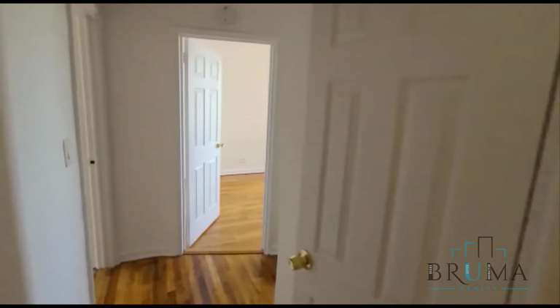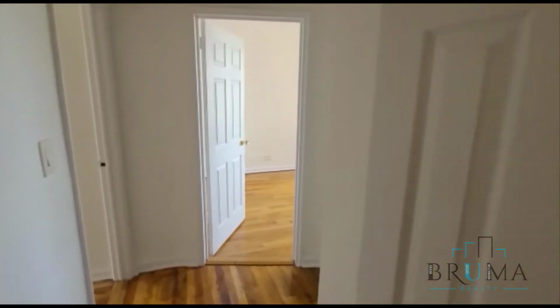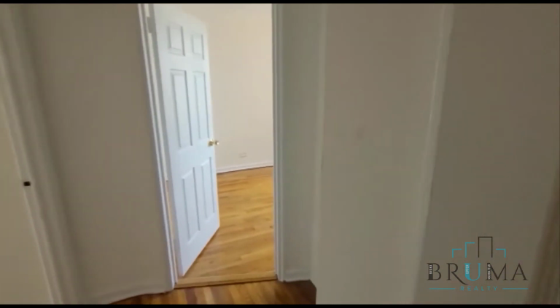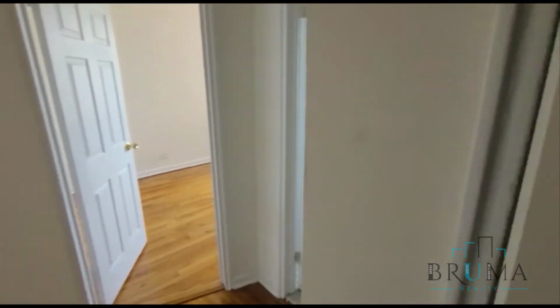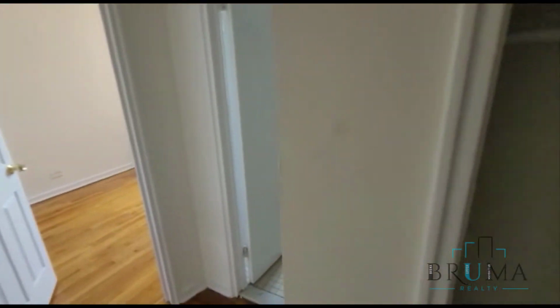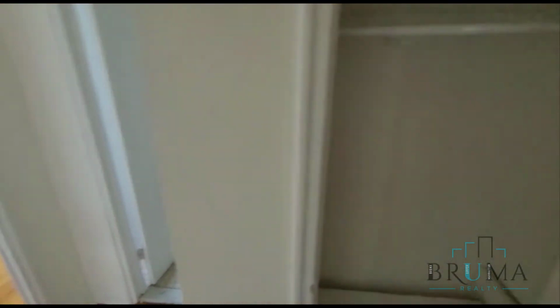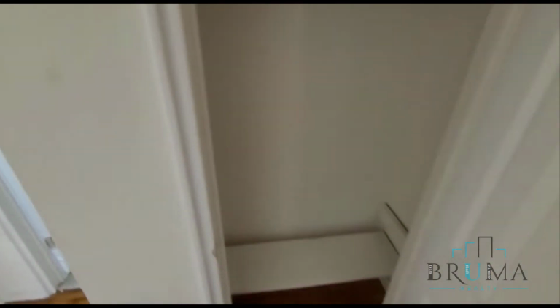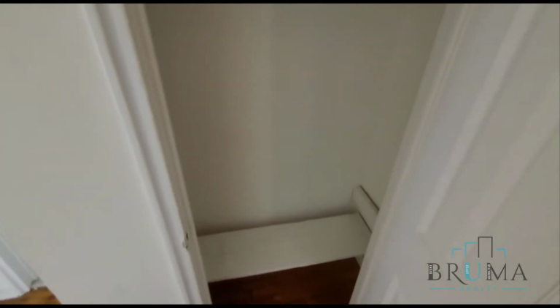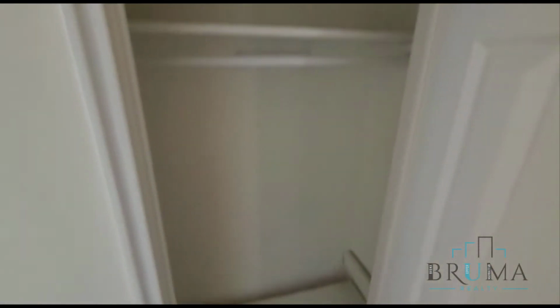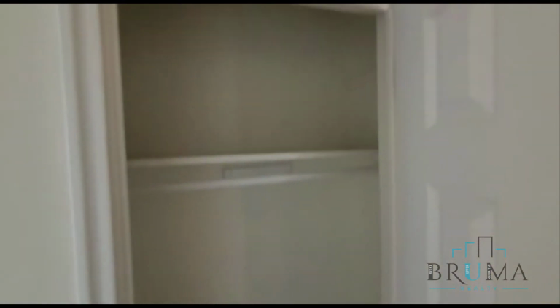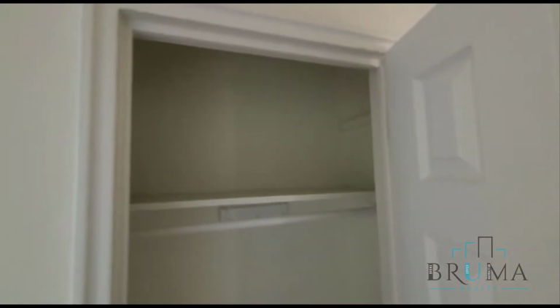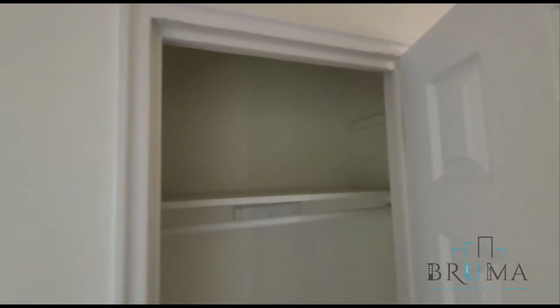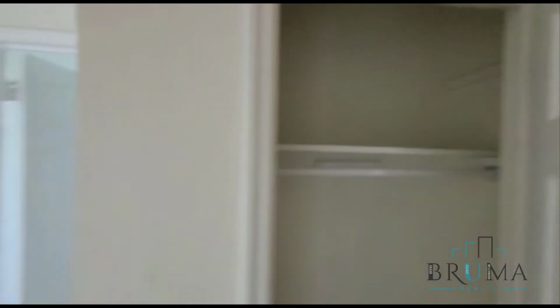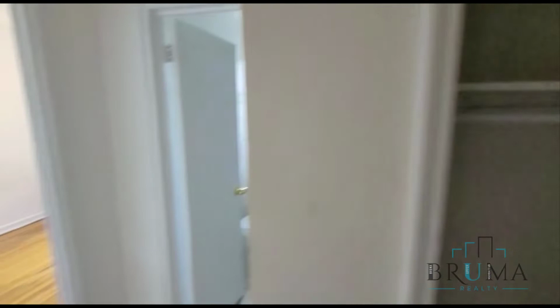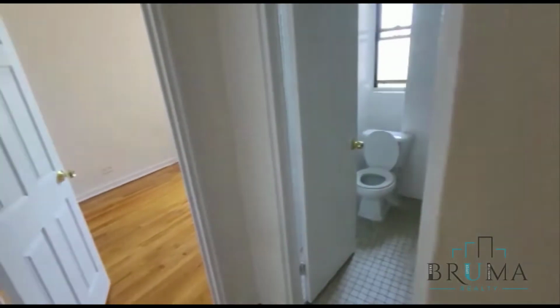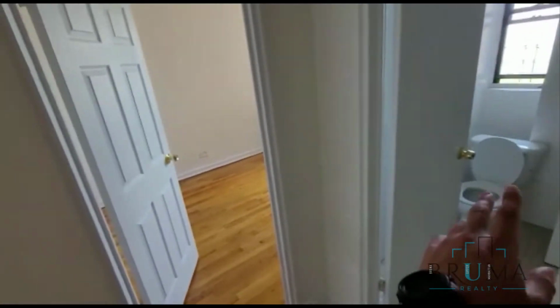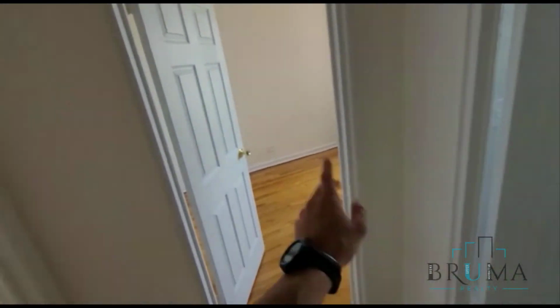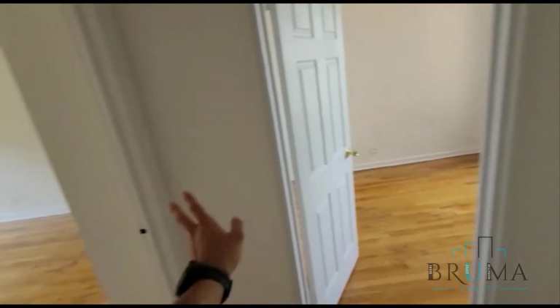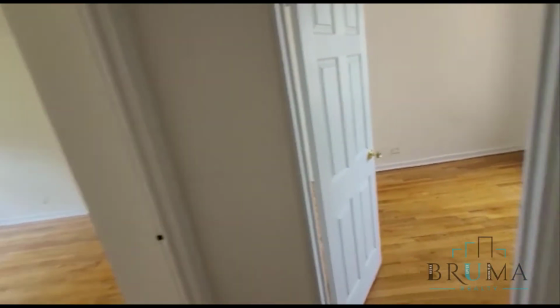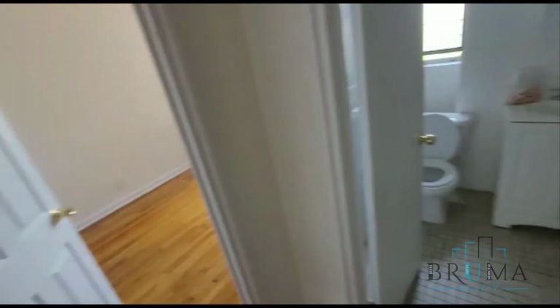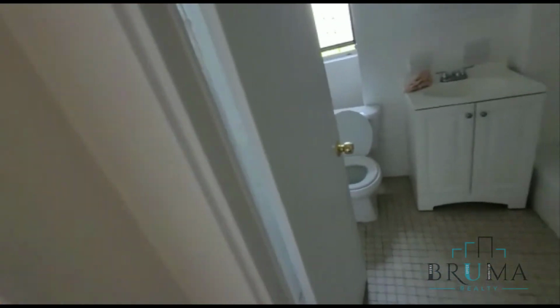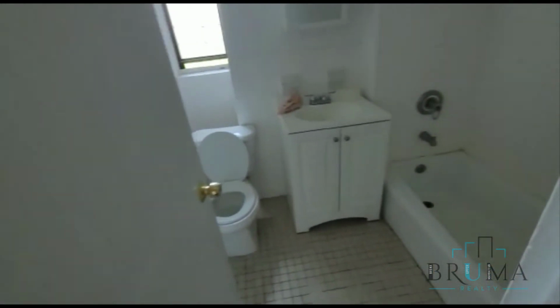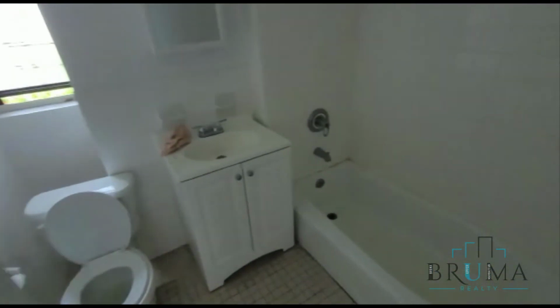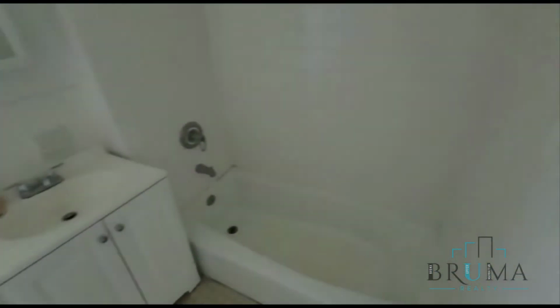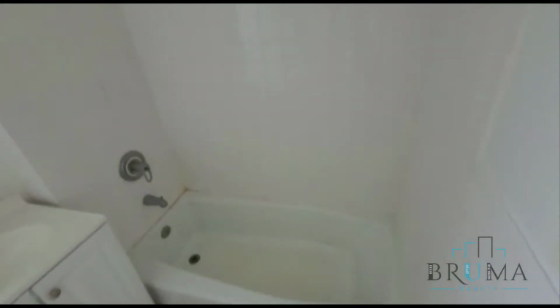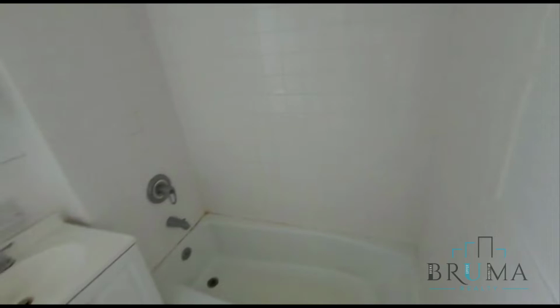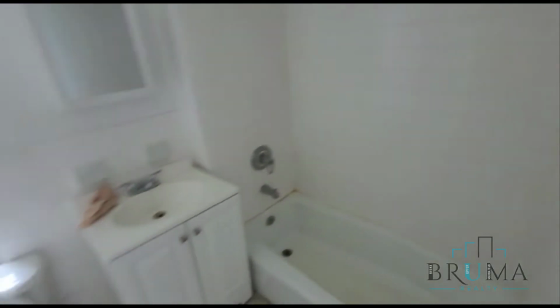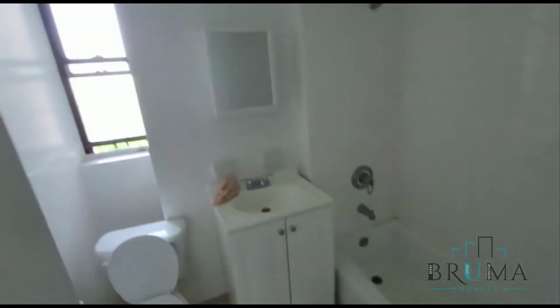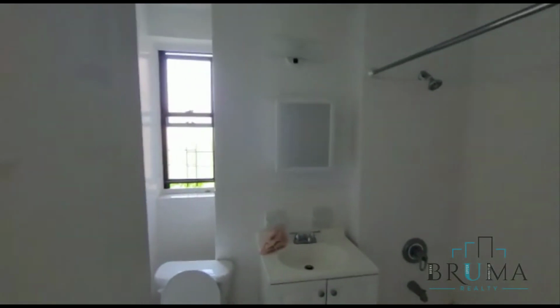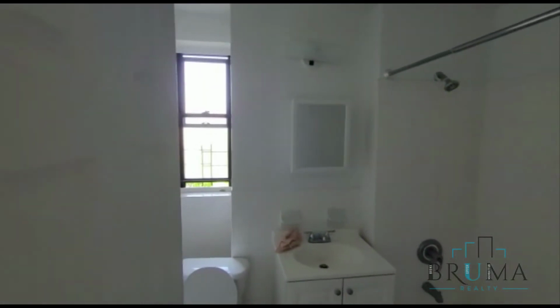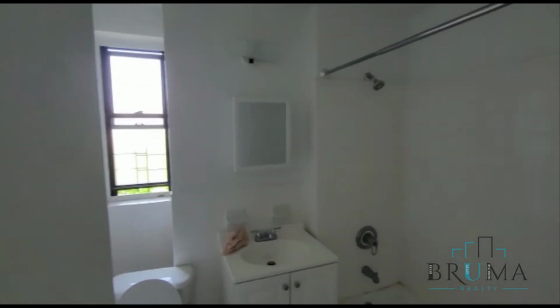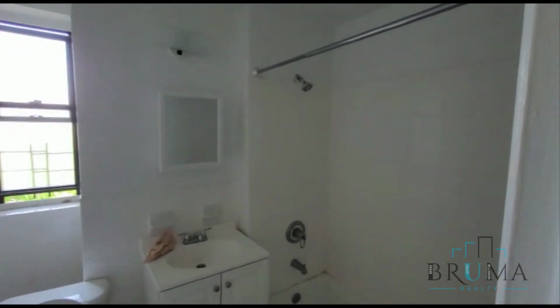Over here we have closet number three. And we have the bathroom, bedroom, and bedroom. Here we have the bathroom — it's been newly tiled and redone. Everything nice and white and clean.